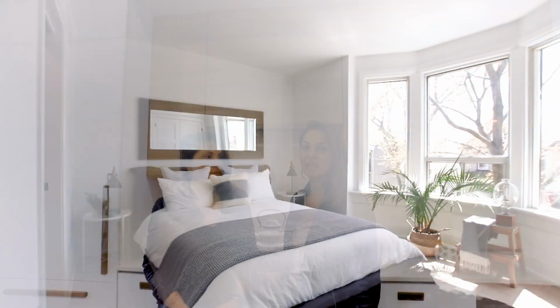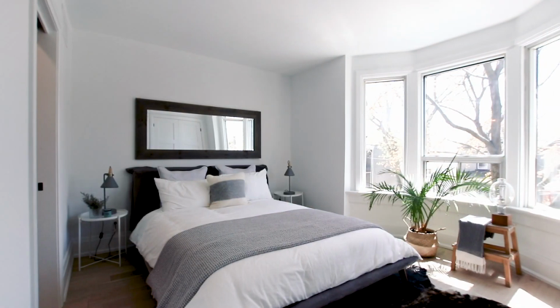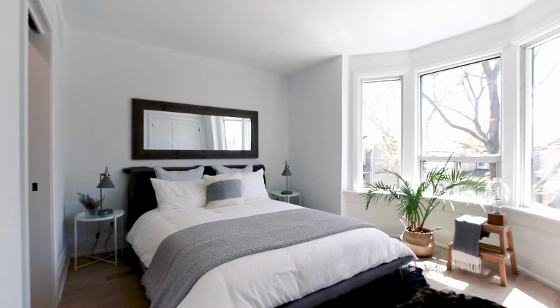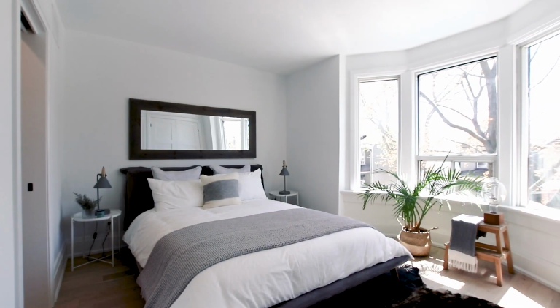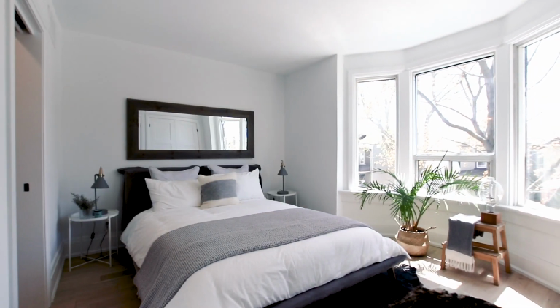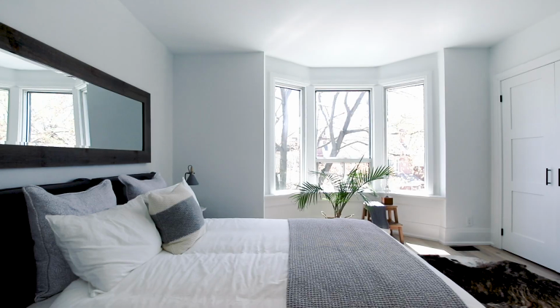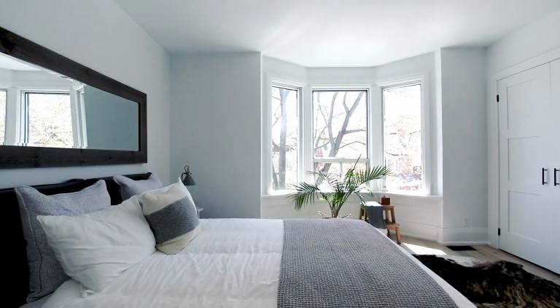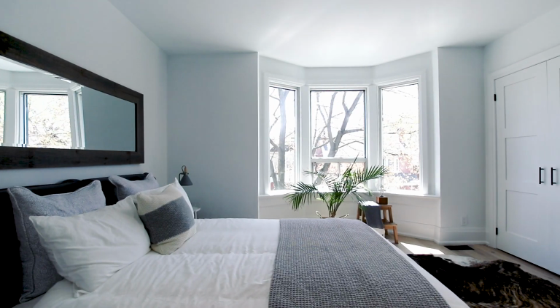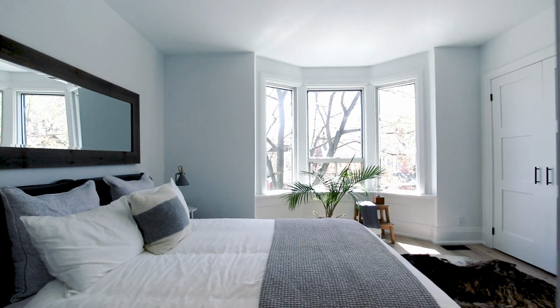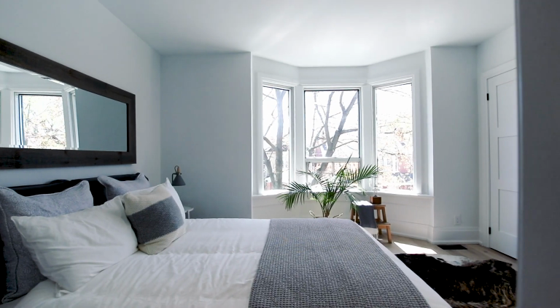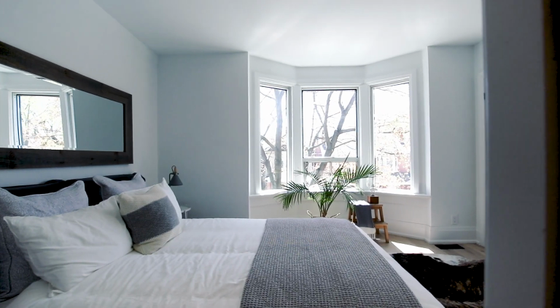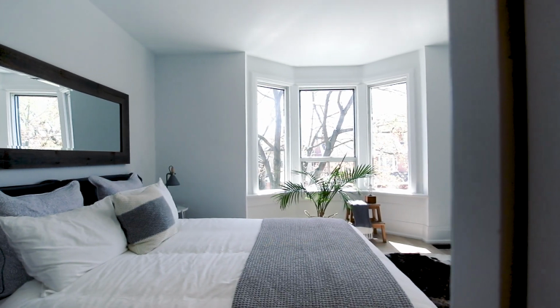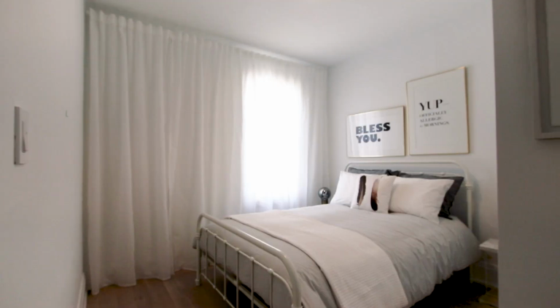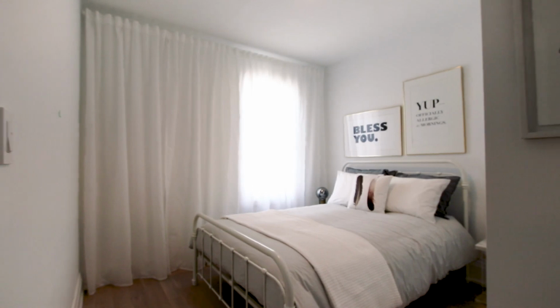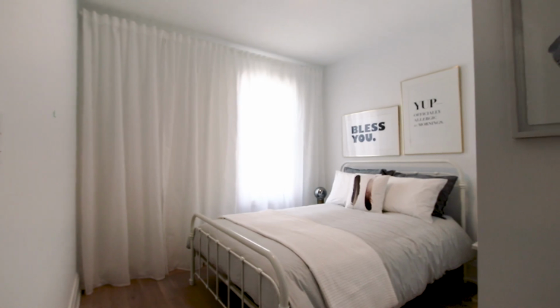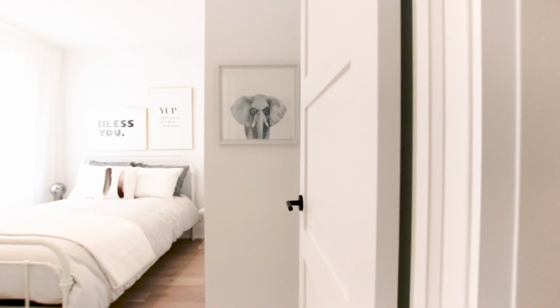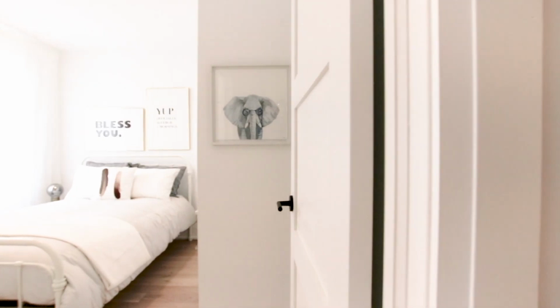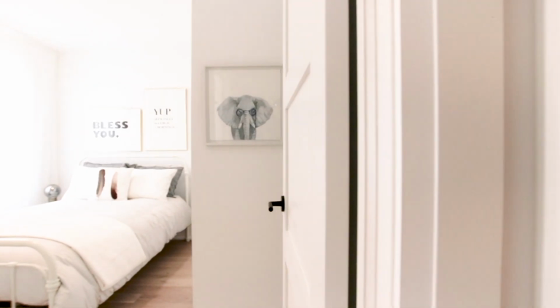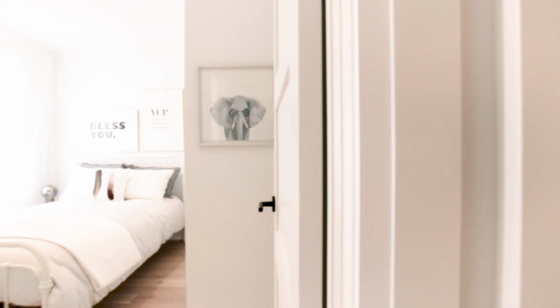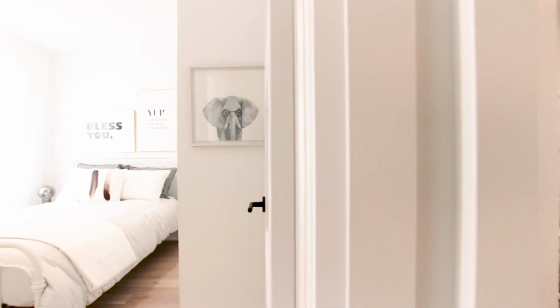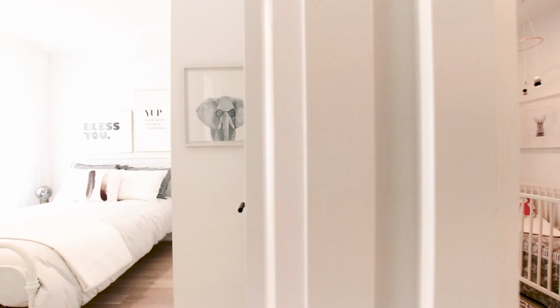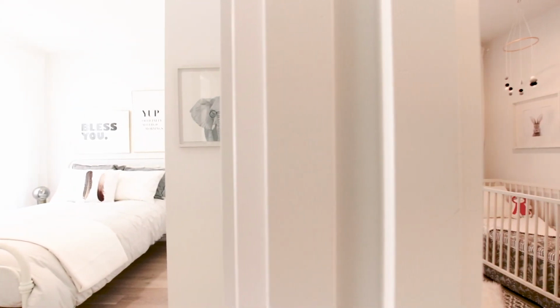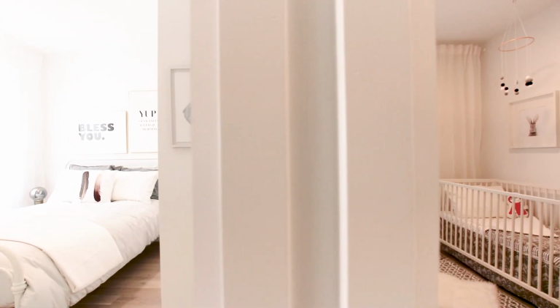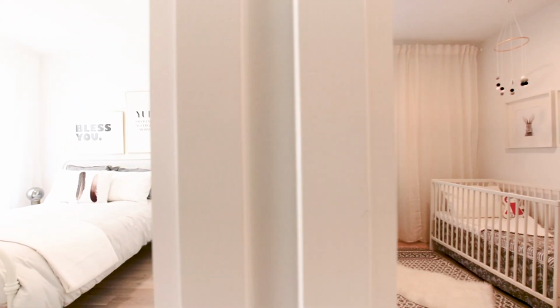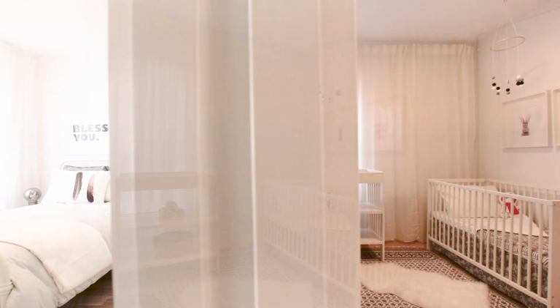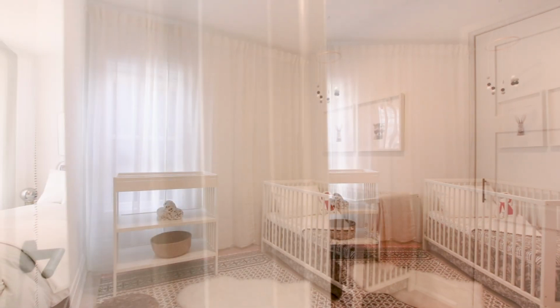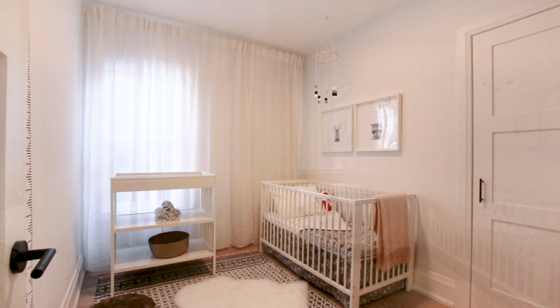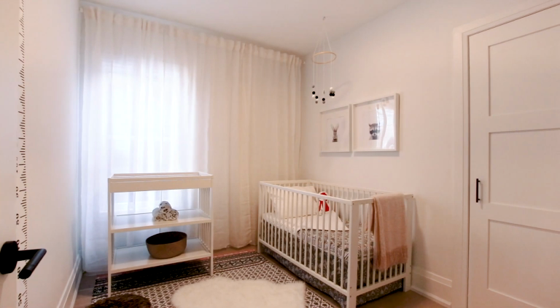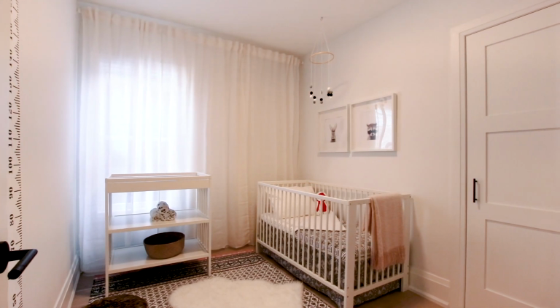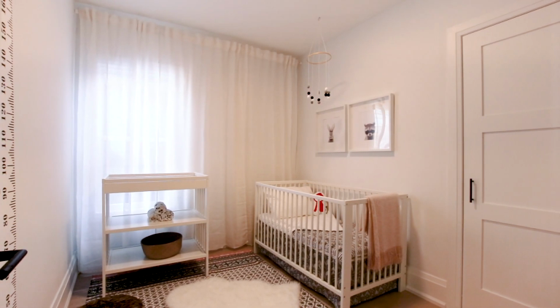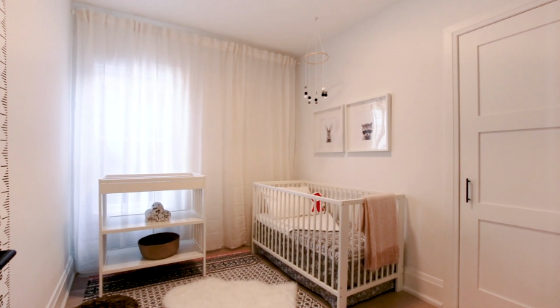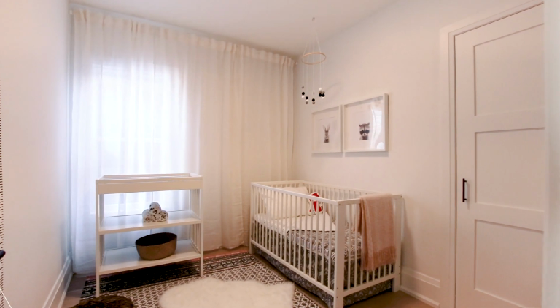The master suite is really grand when you walk in — you've got amazing natural light coming from a big window. The most important feature is the added ensuite bath, which is really important when there are families and multiple people living in a home.